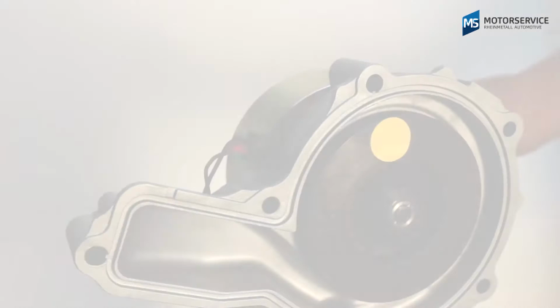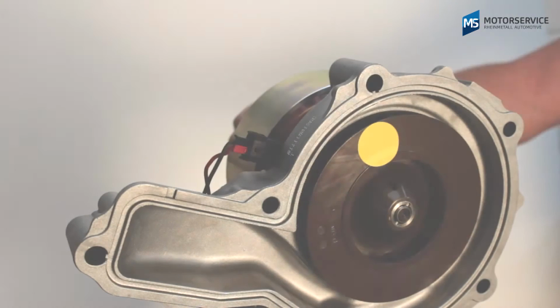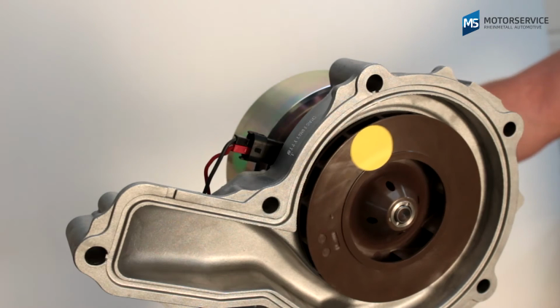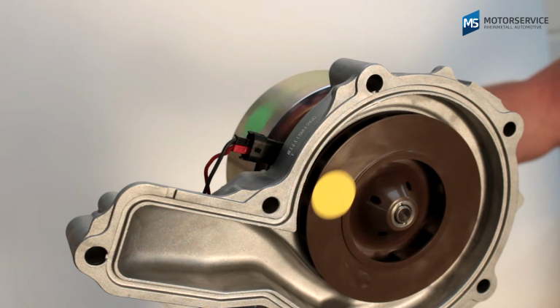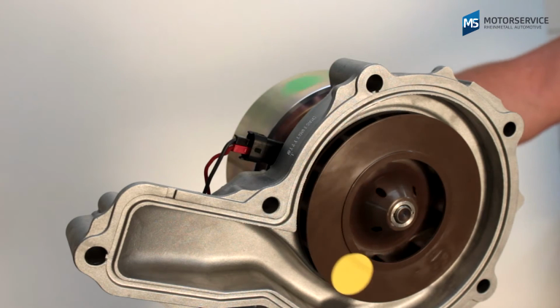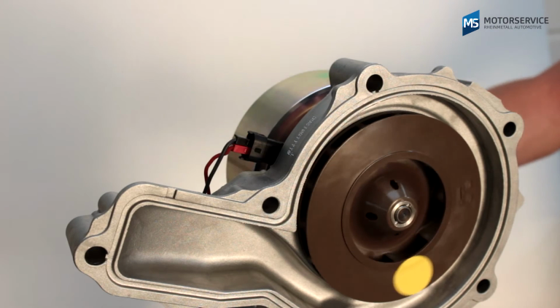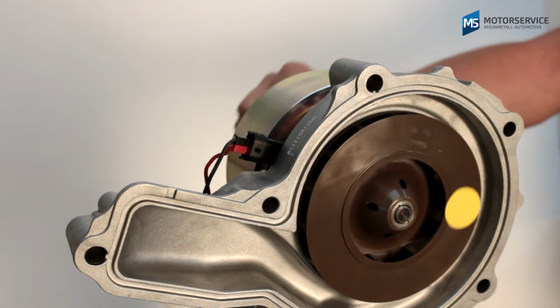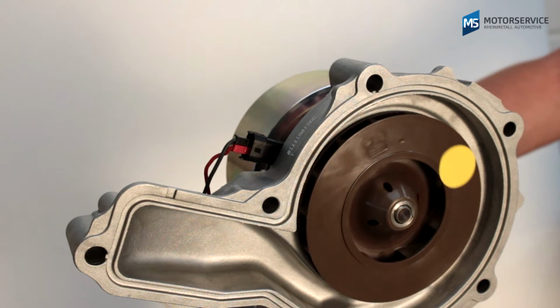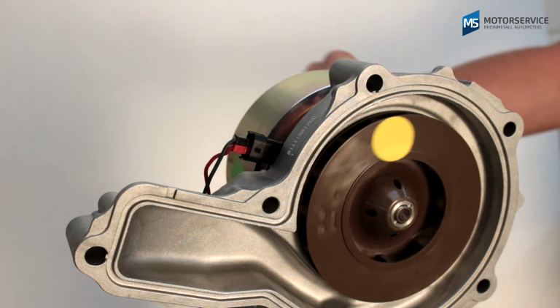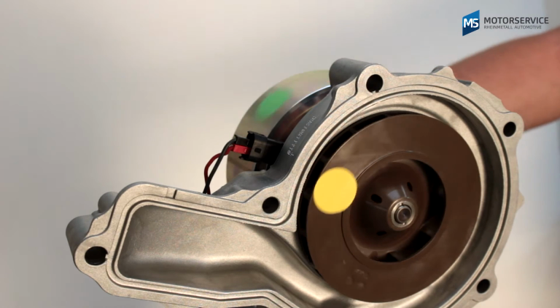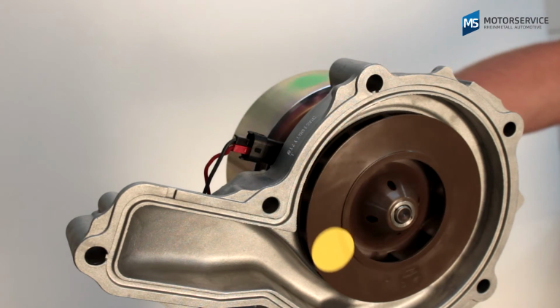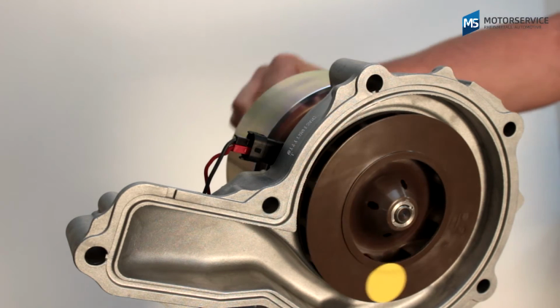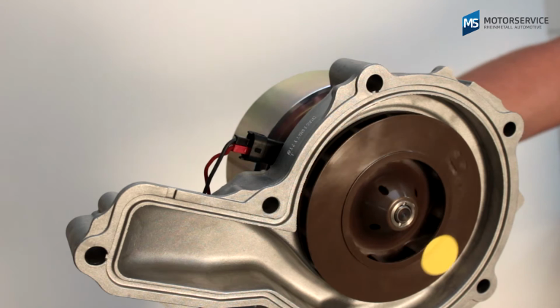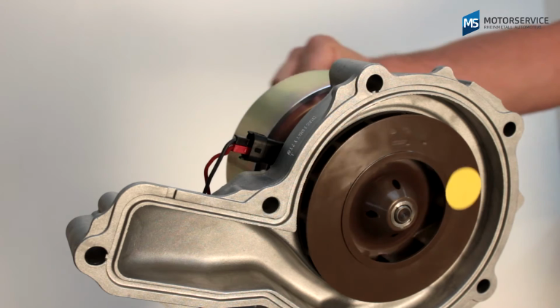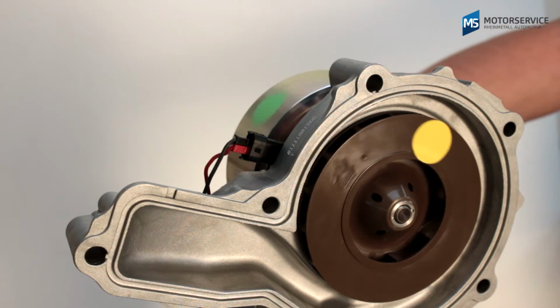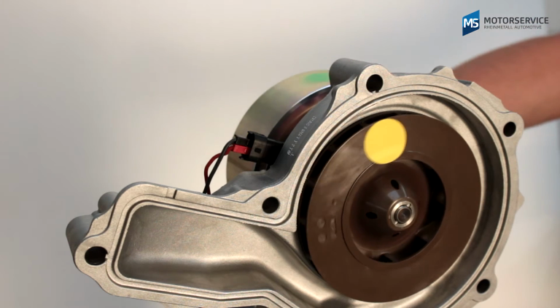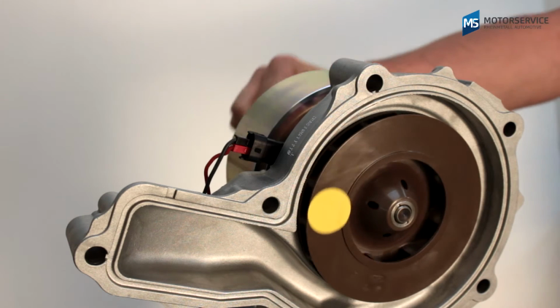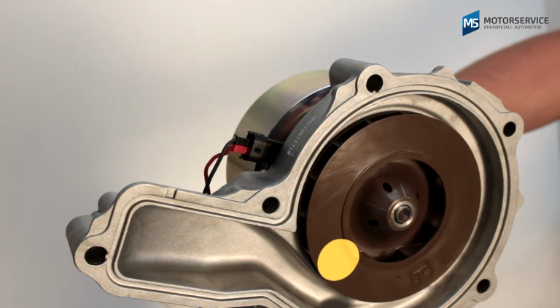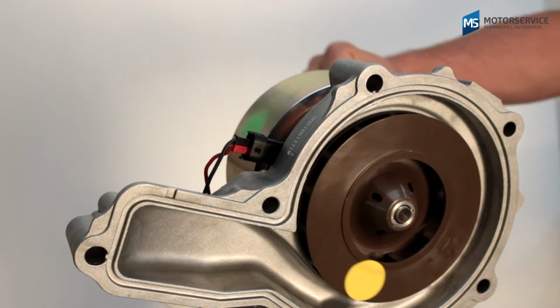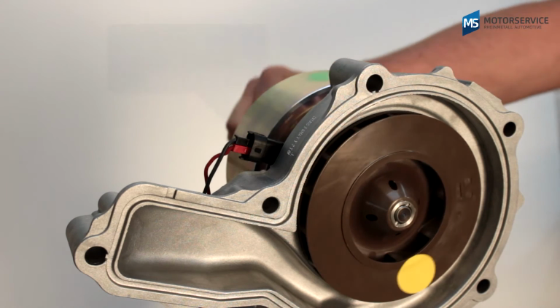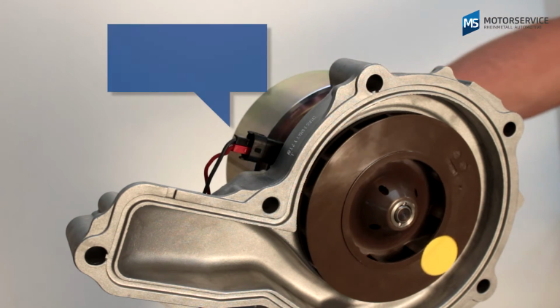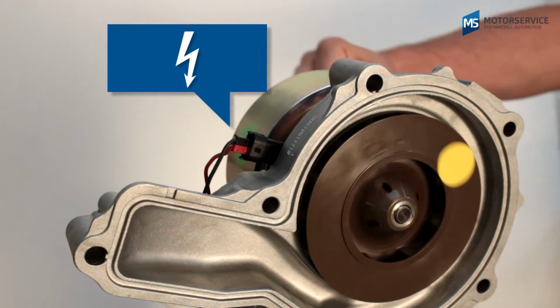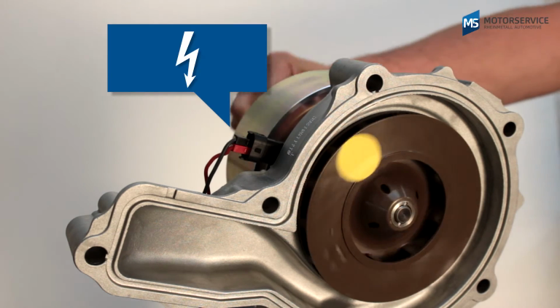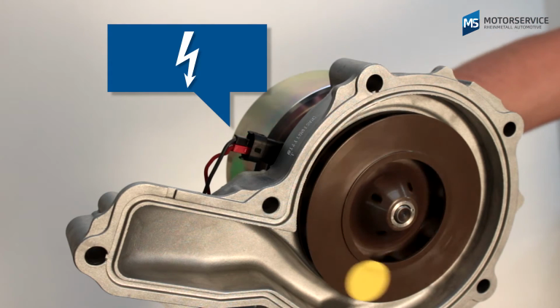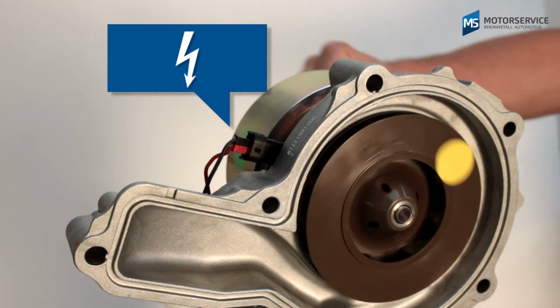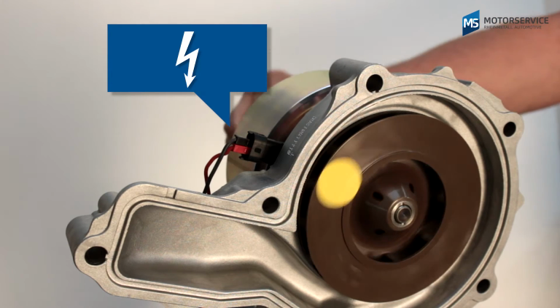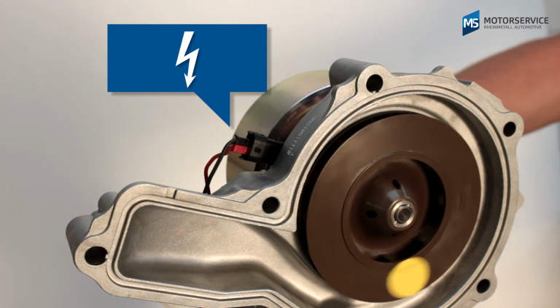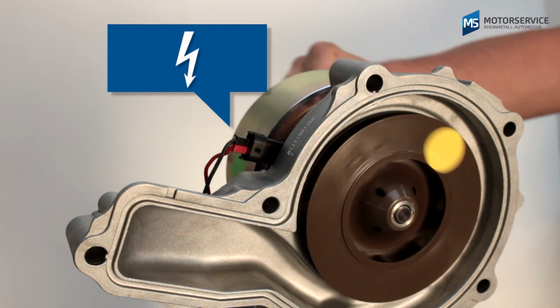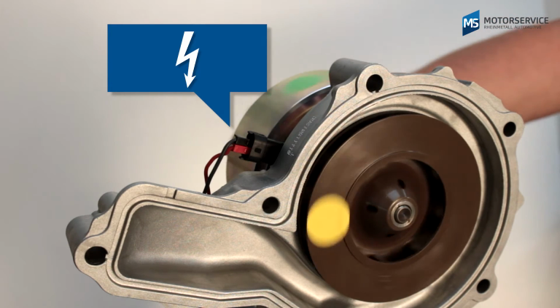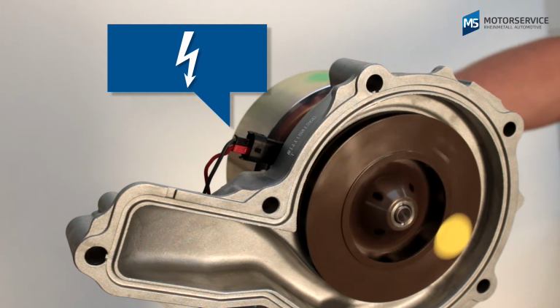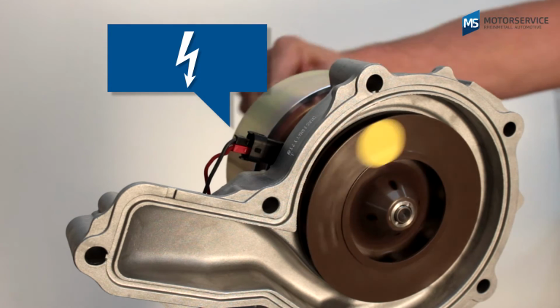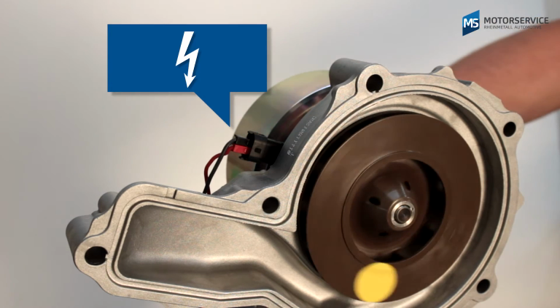With the variable mechanical water pump with electromagnetic clutch, the impeller of the pump turns significantly slower than the drive when the clutch is not supplied with power. The full delivery rate is only applied when the clutch is energized.